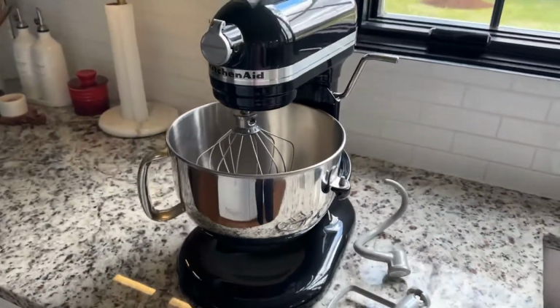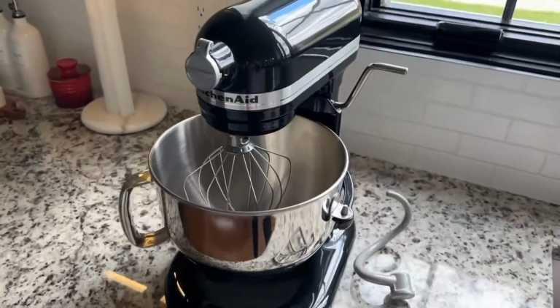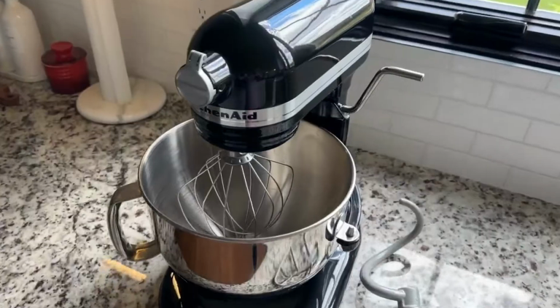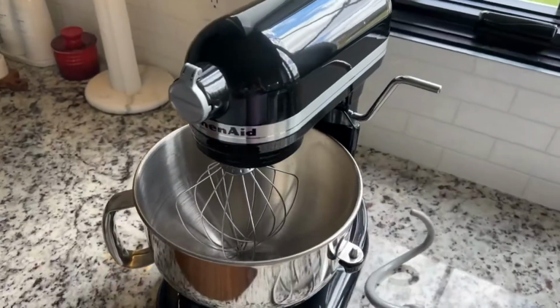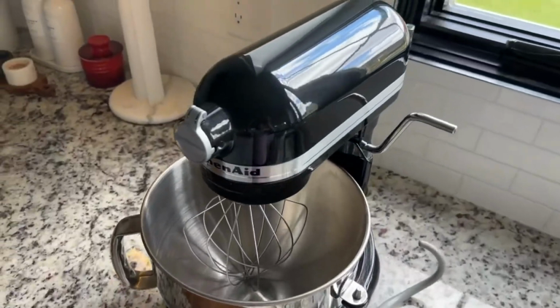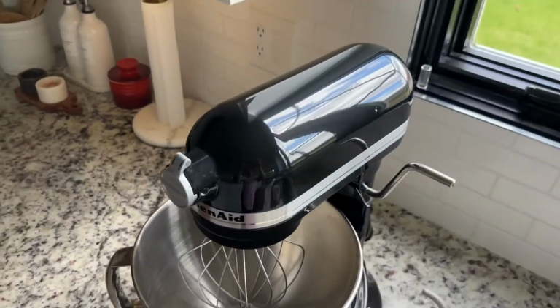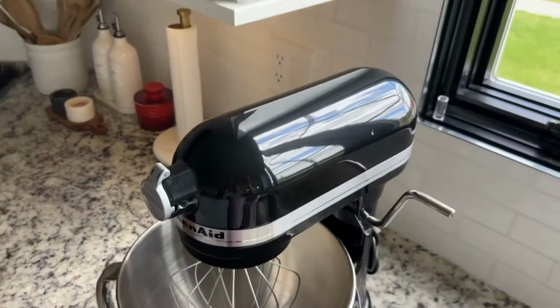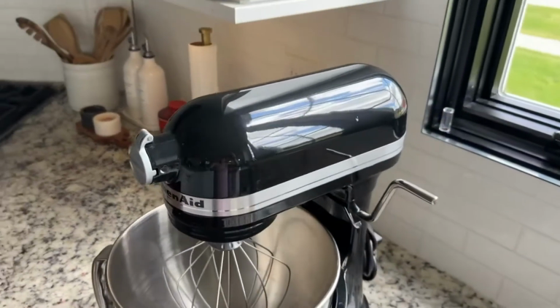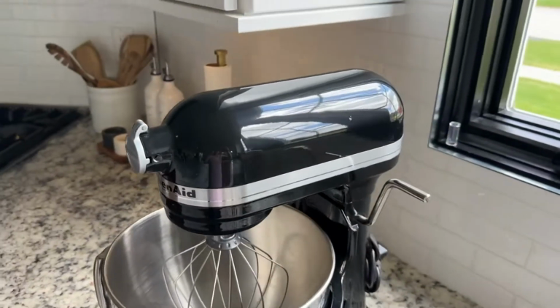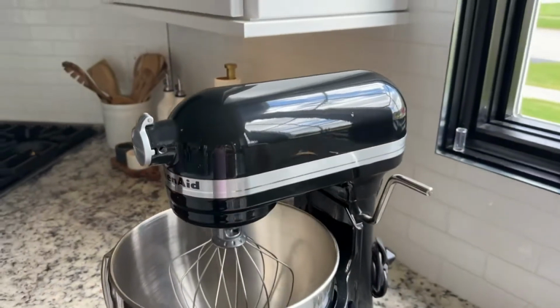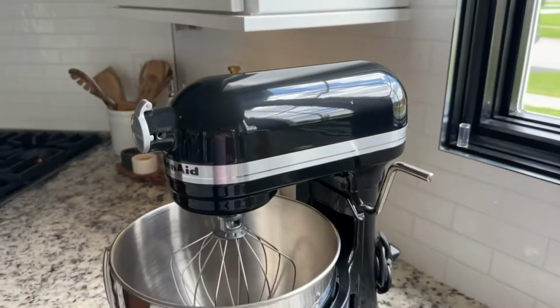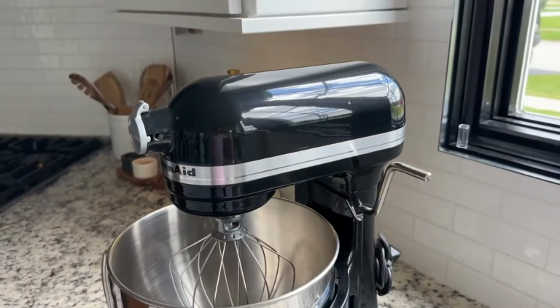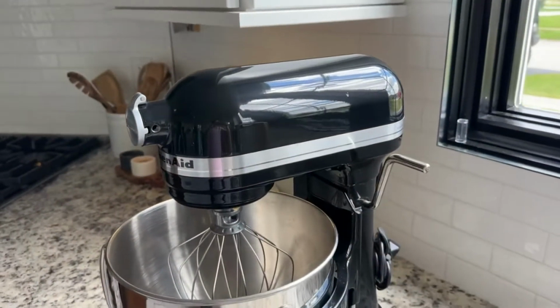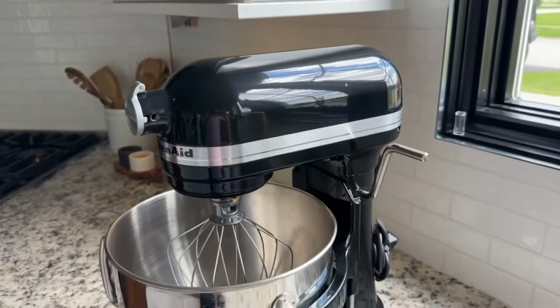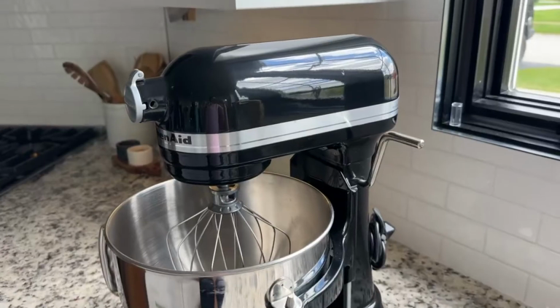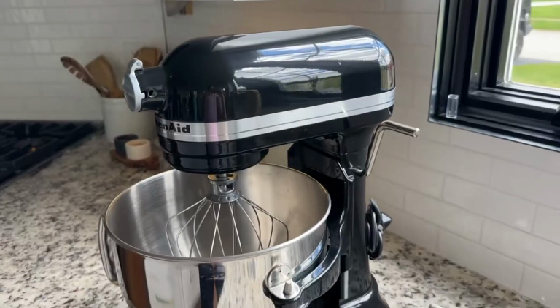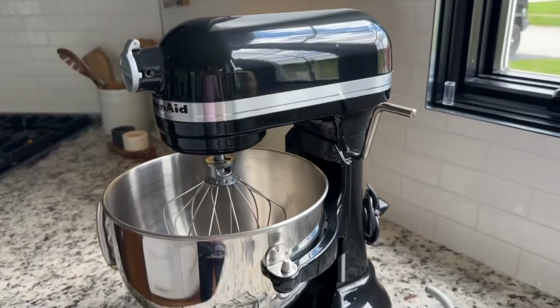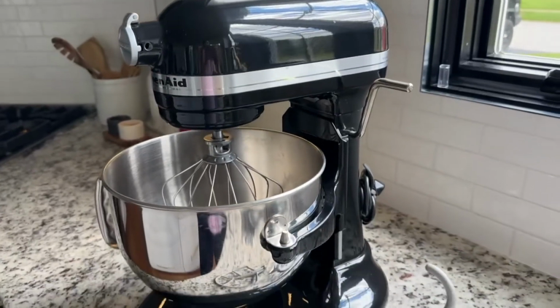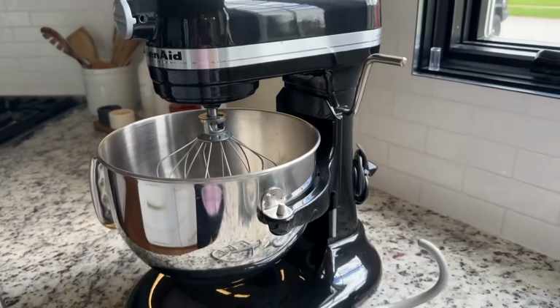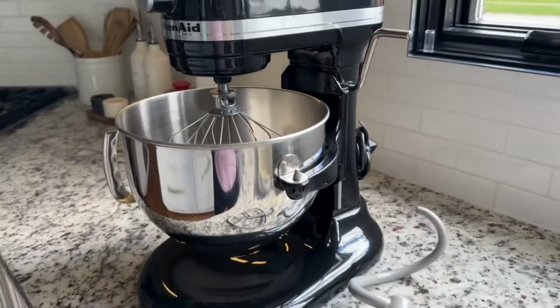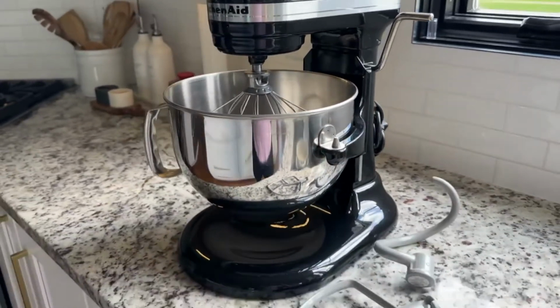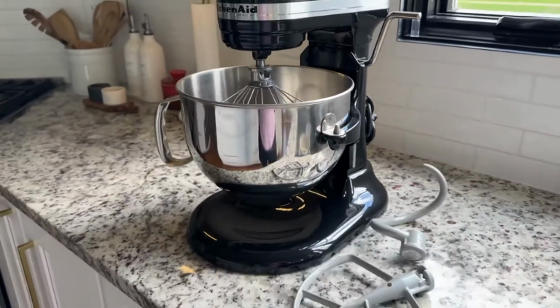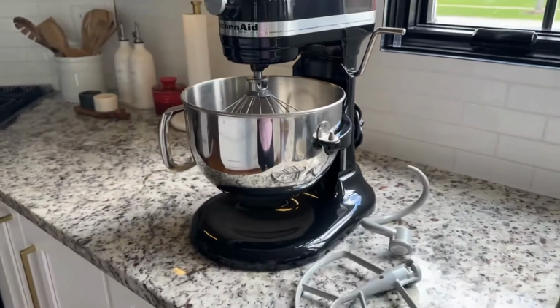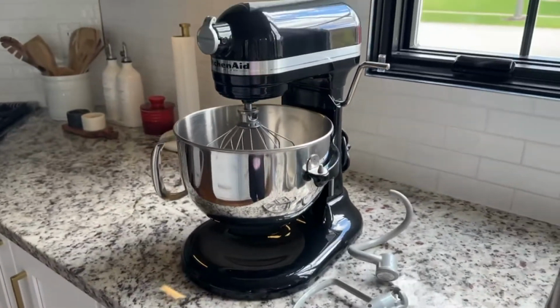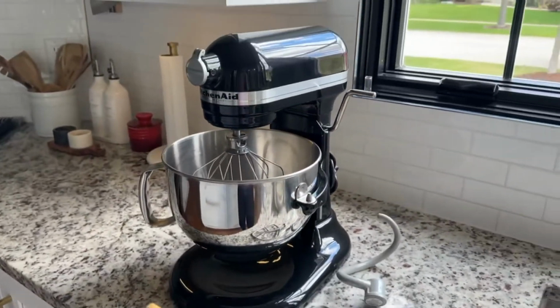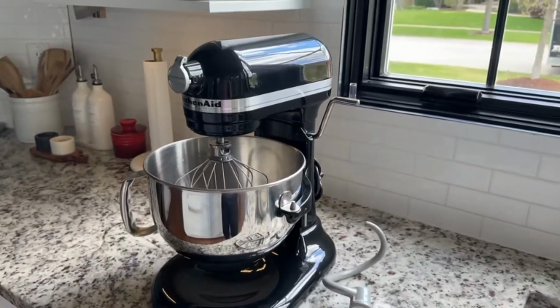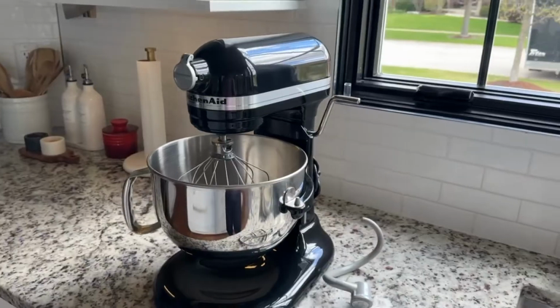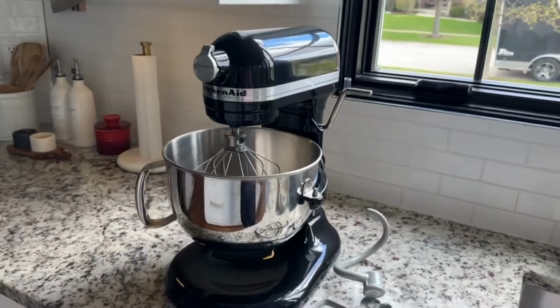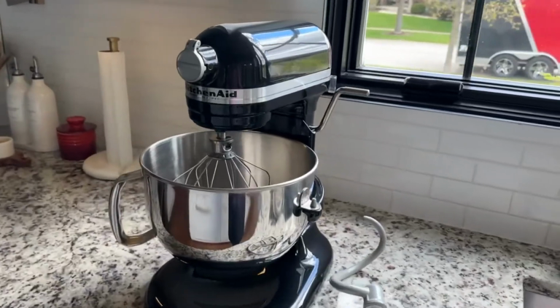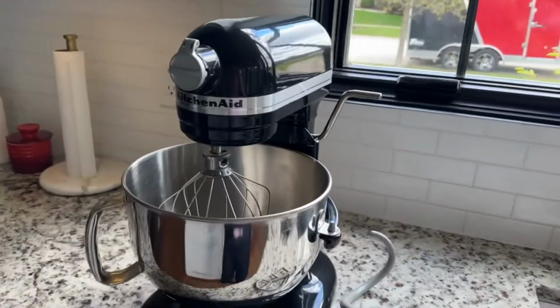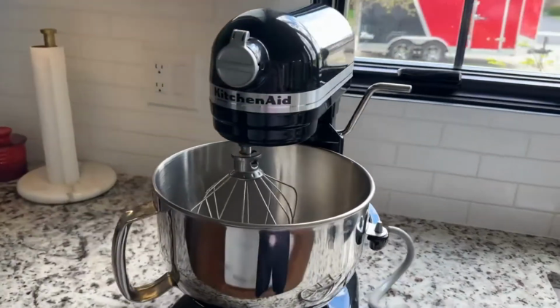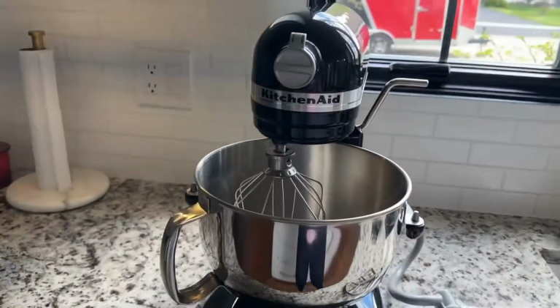Beautiful, very useful, powerful, and this quality will last after decades and decades. Highly recommend for all kitchens. Every kitchen should have a KitchenAid mixer.